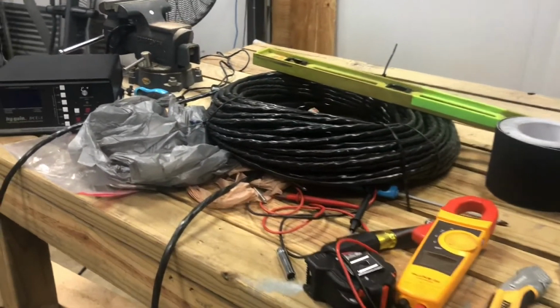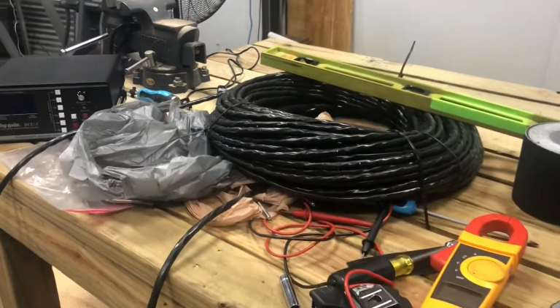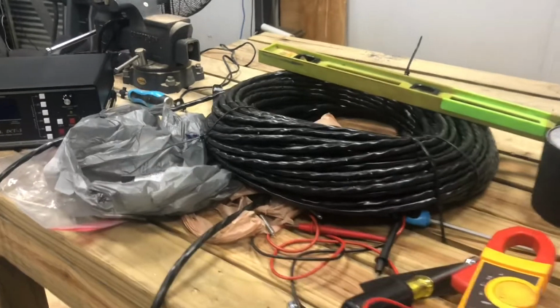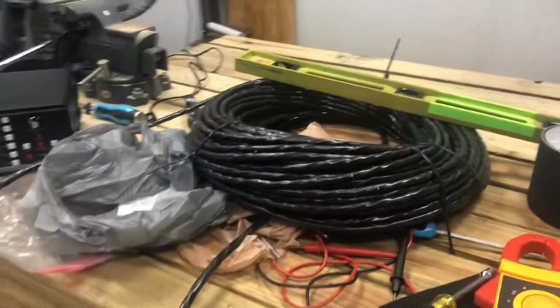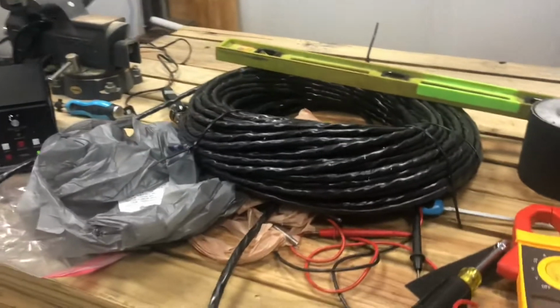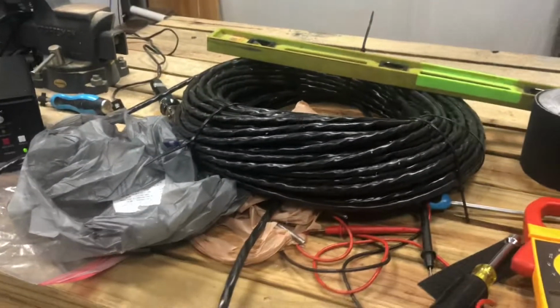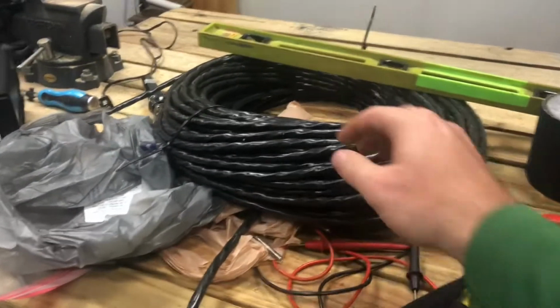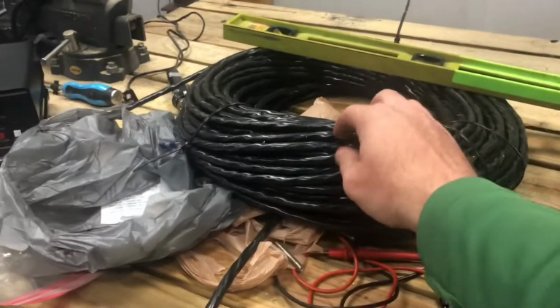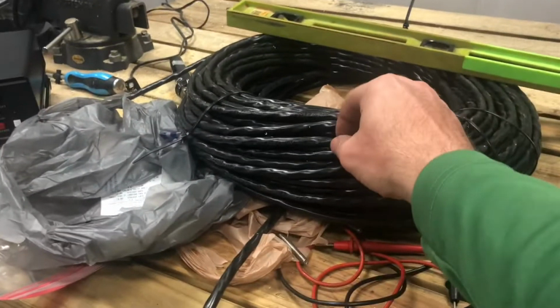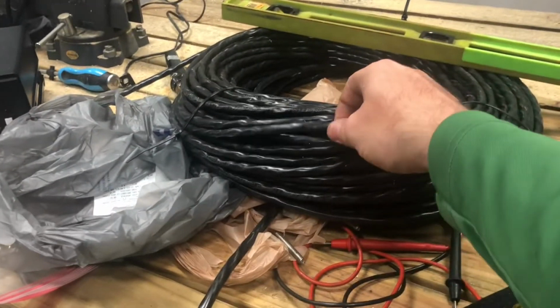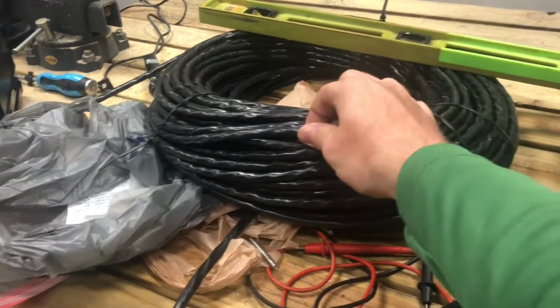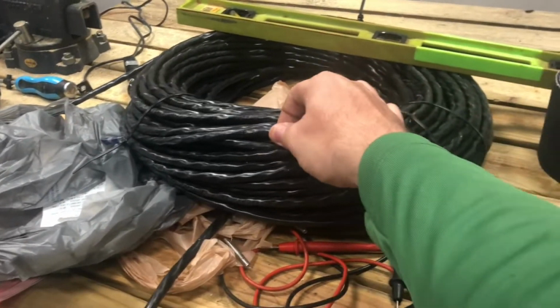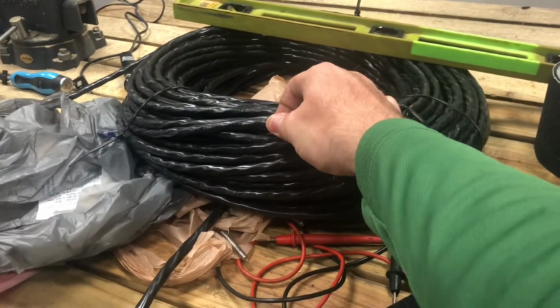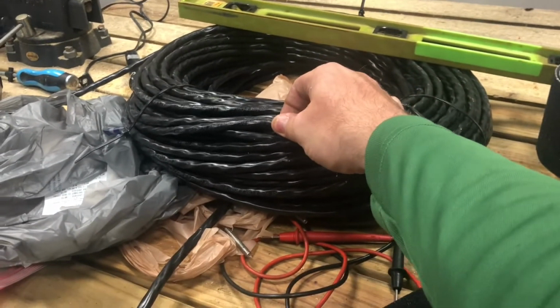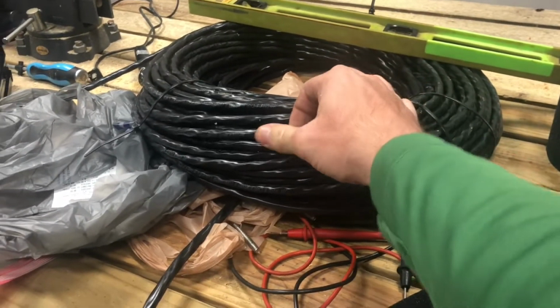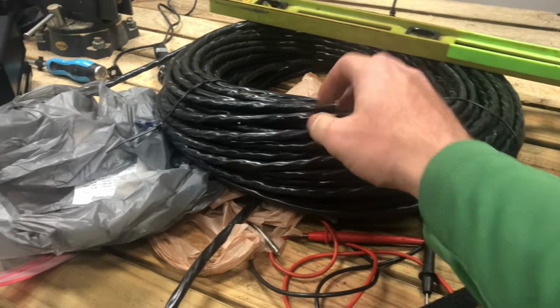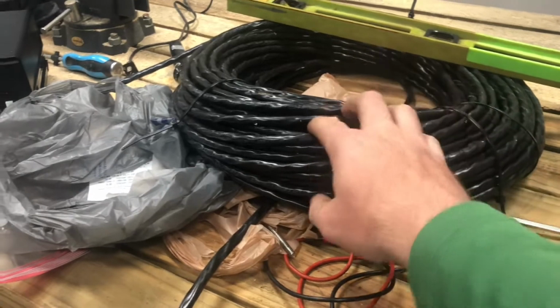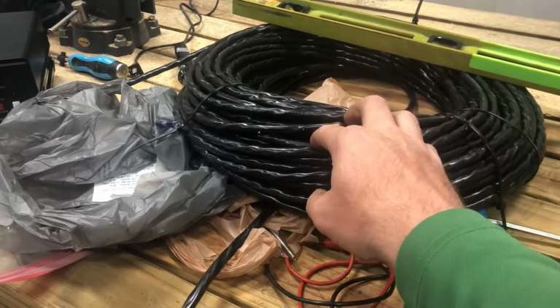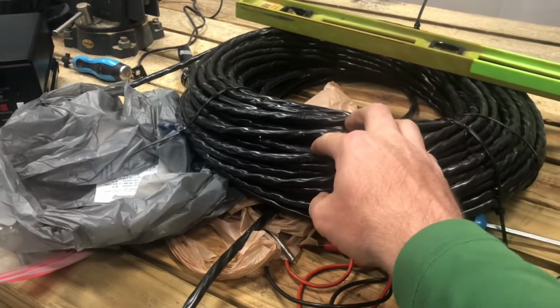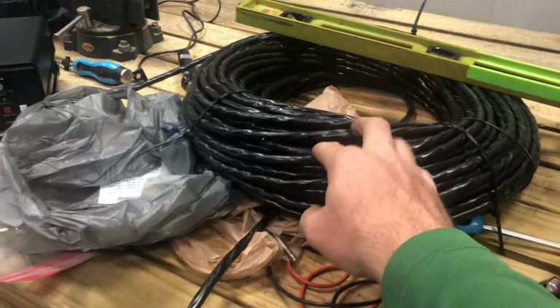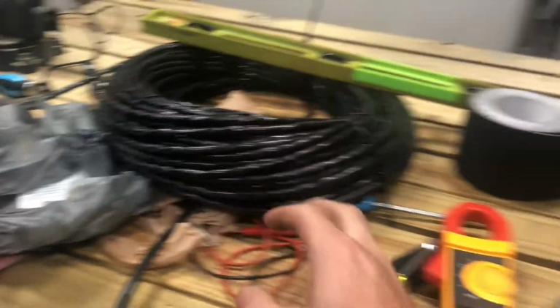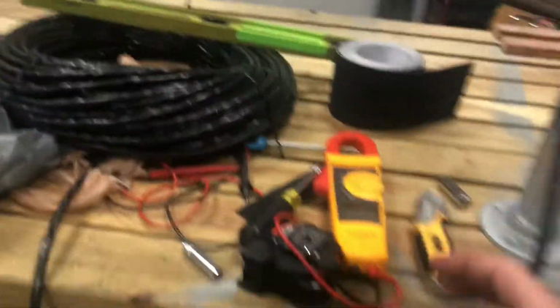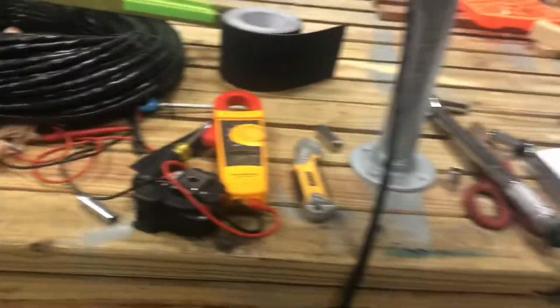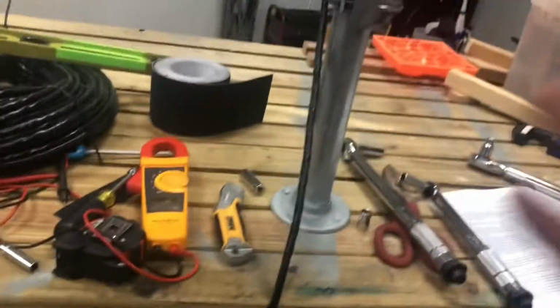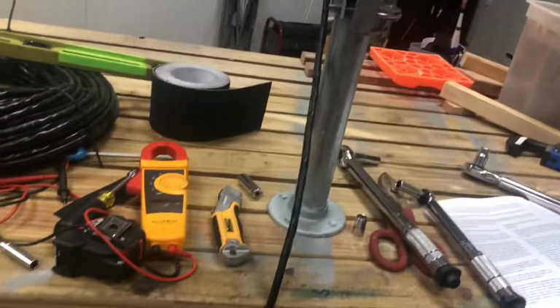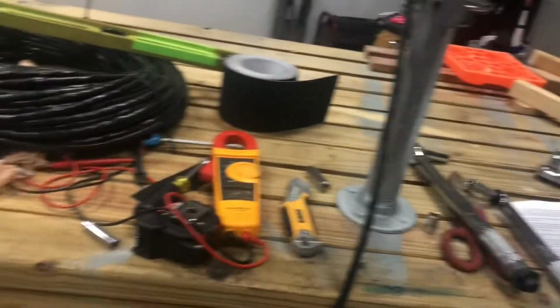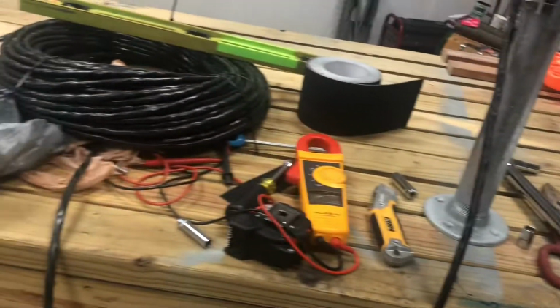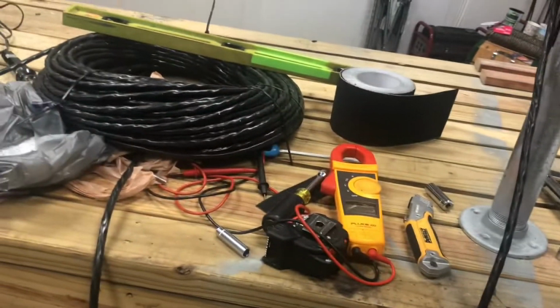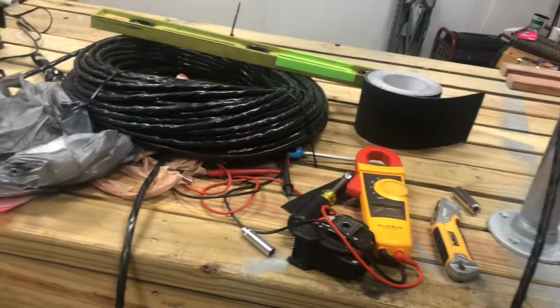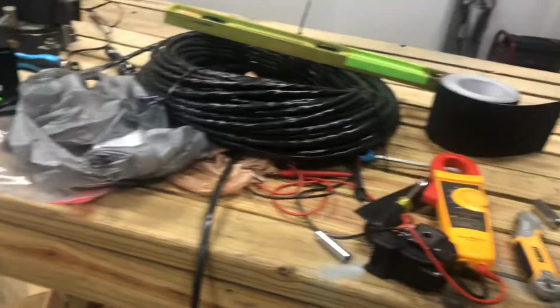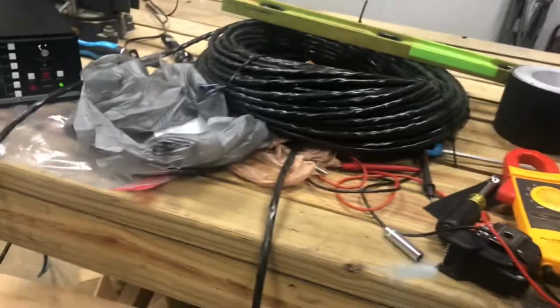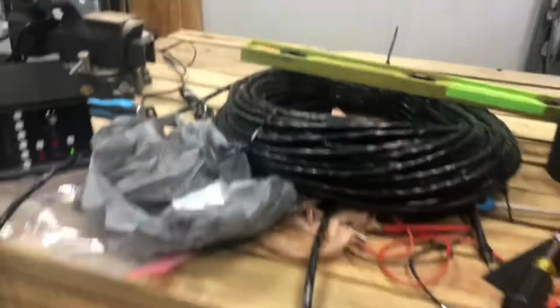That's my fault — I should have caught that. I thought they would have caught it, but it's both our faults. But it works fine. I checked the voltages and everything seems to be working fine on it, so I don't have any issues with it.